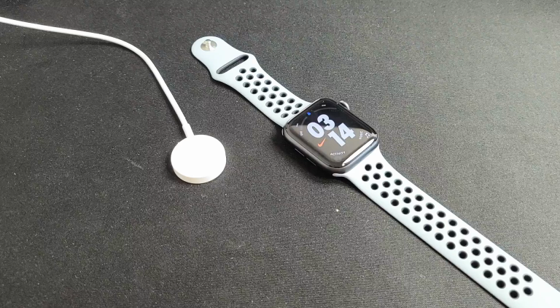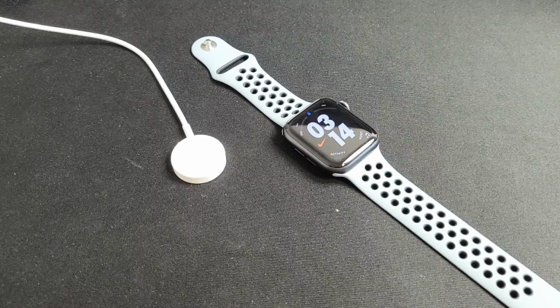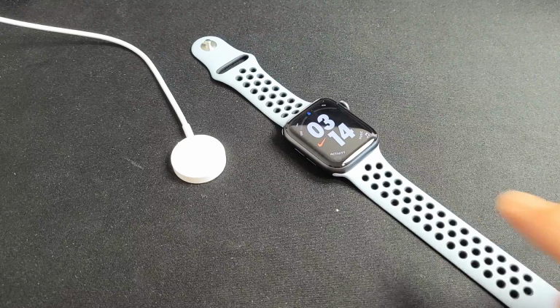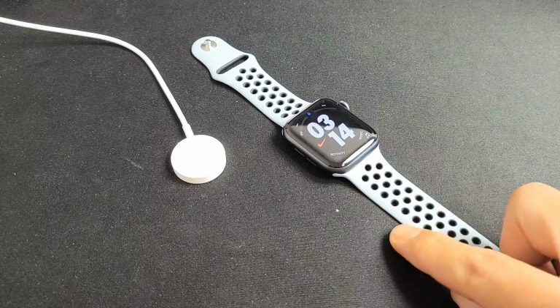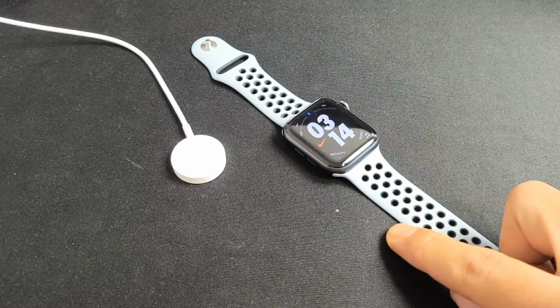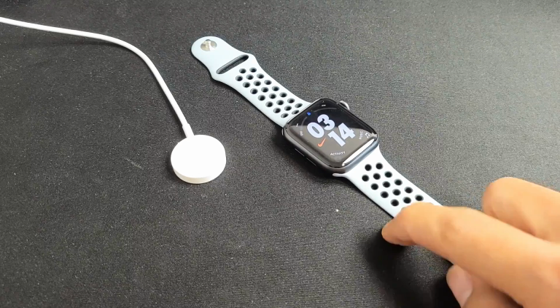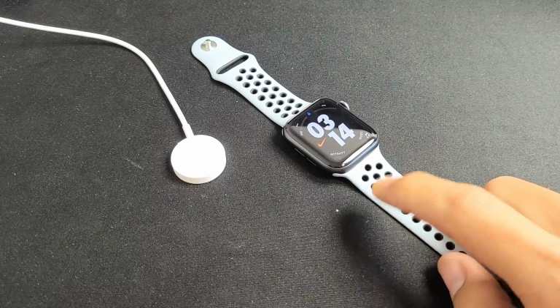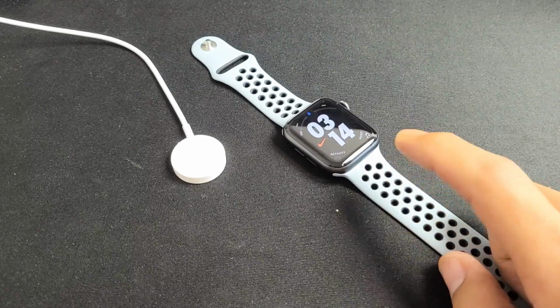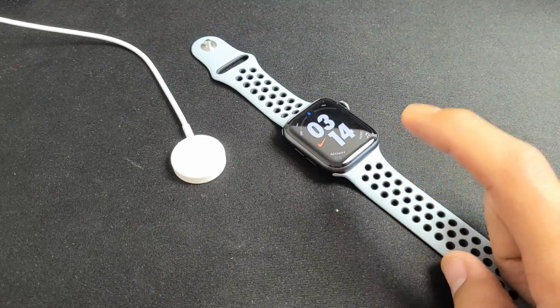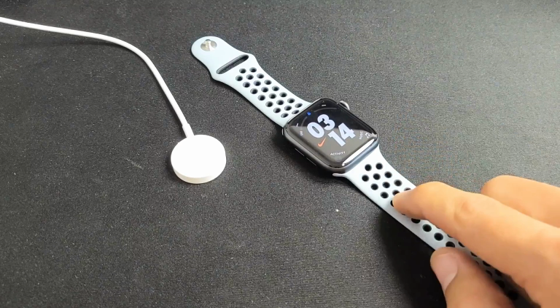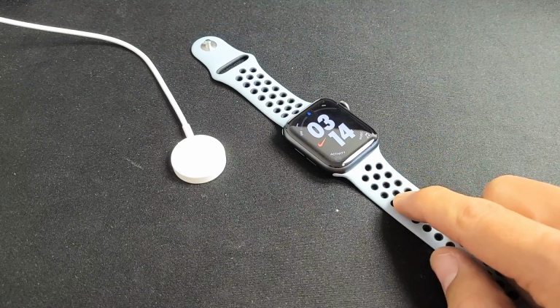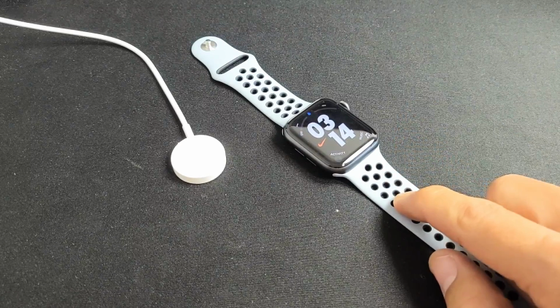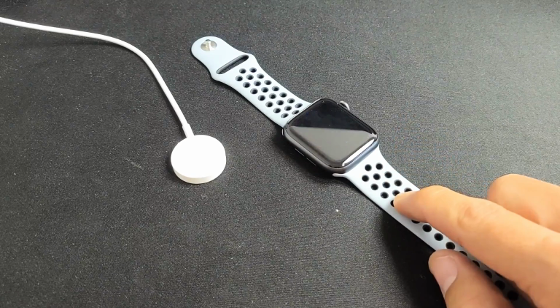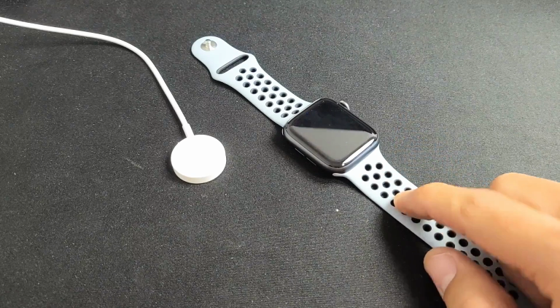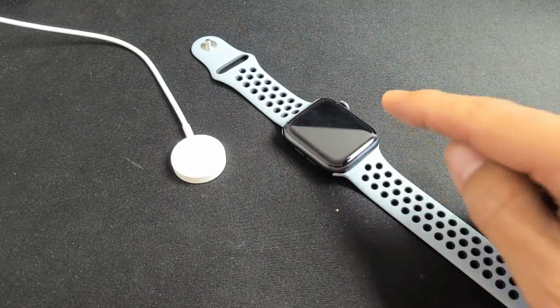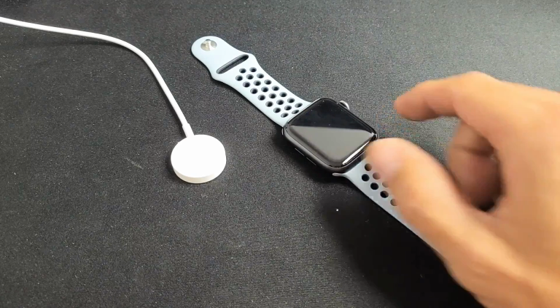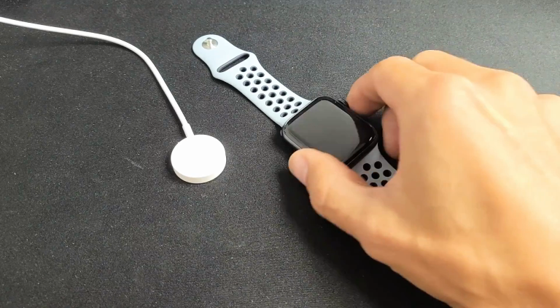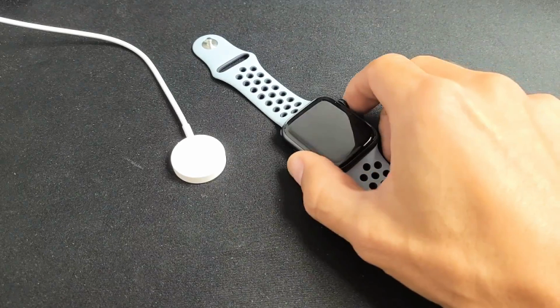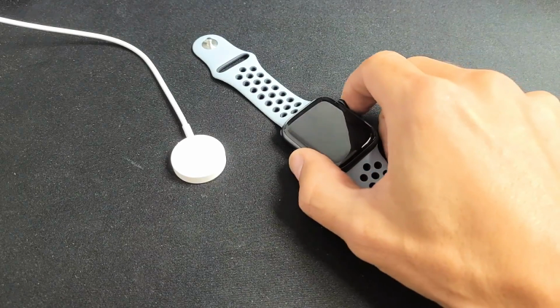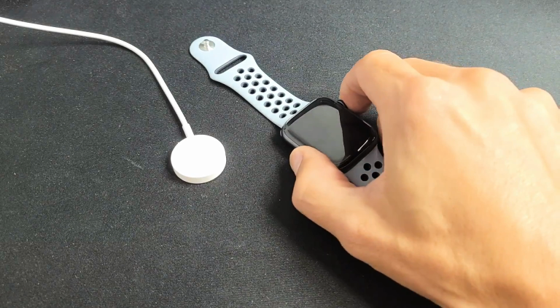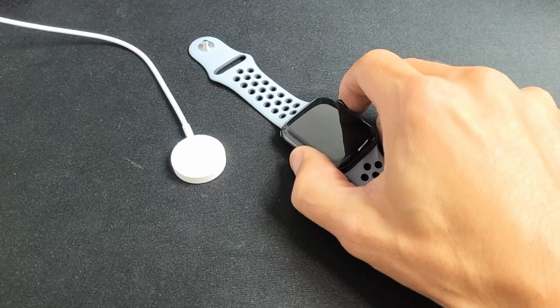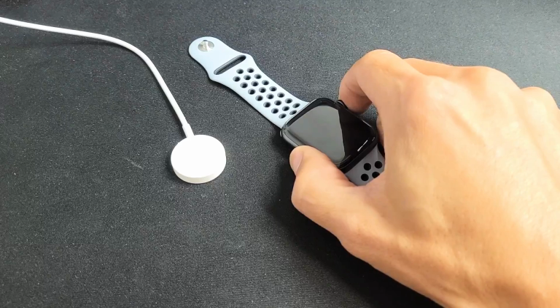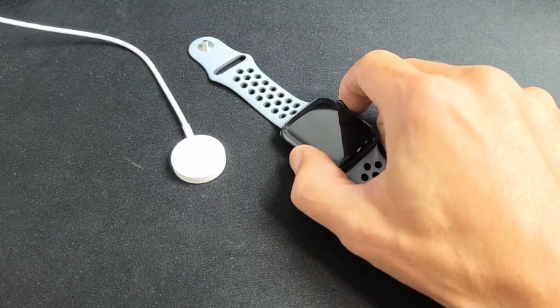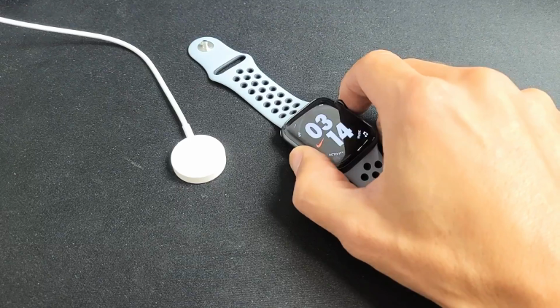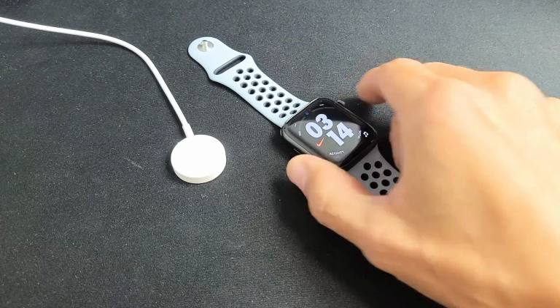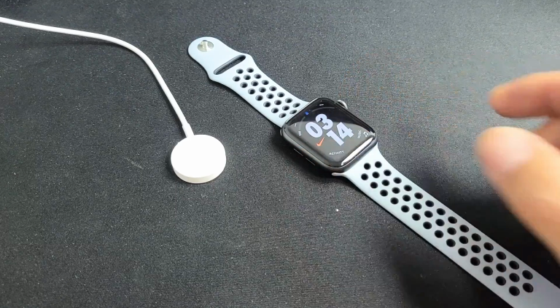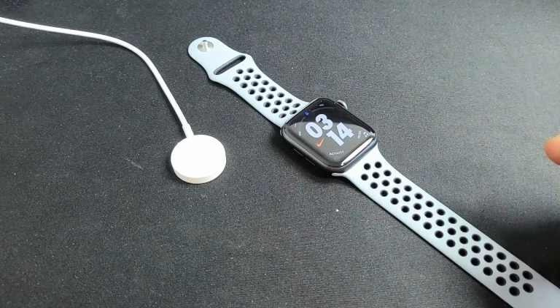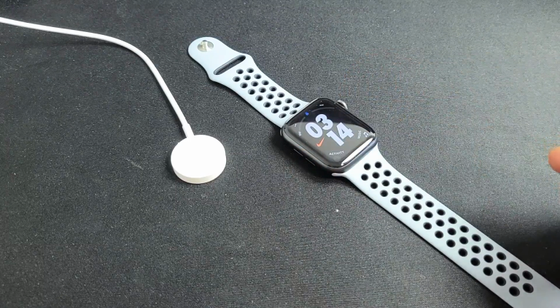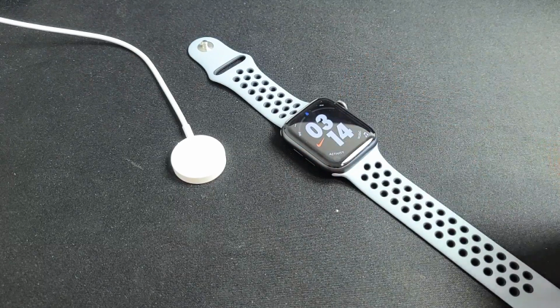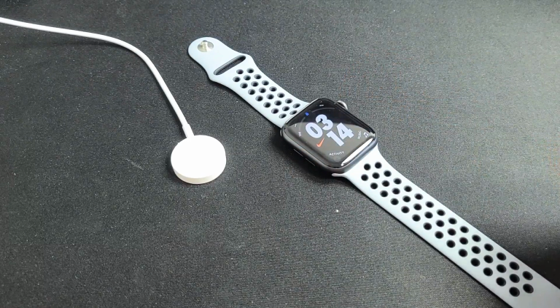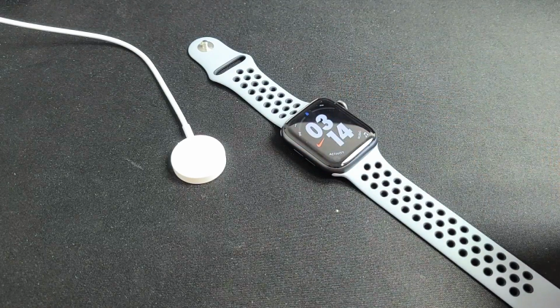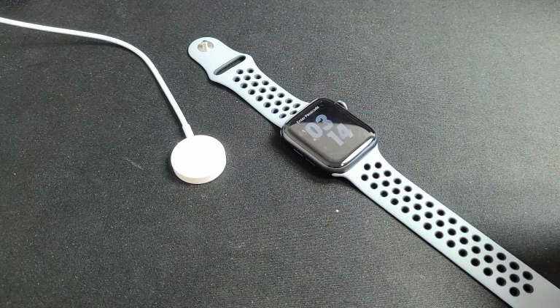So you have an Apple Watch Series SE and you have a frozen or unresponsive screen. I'm going to give you a couple solutions to get you up and running right now.